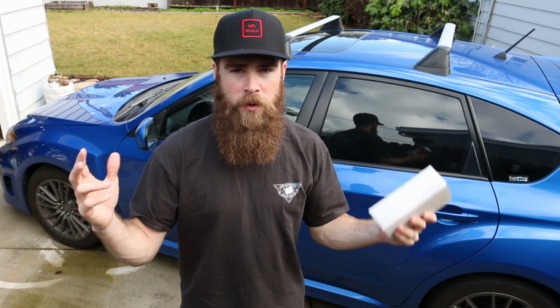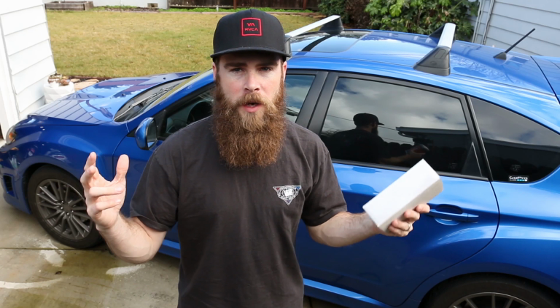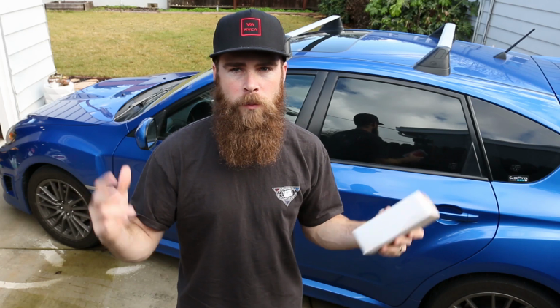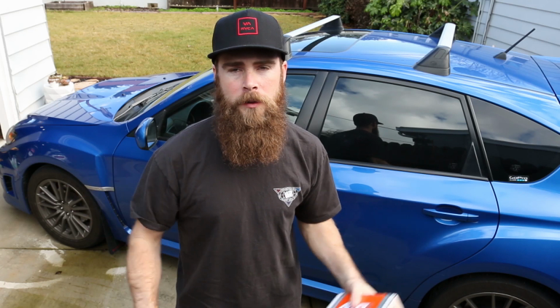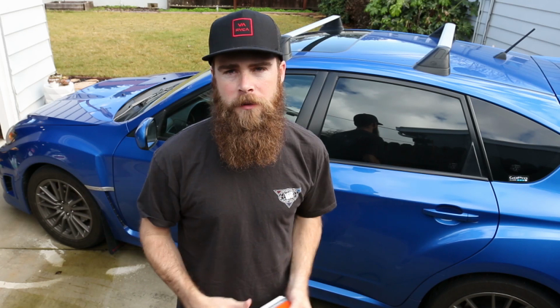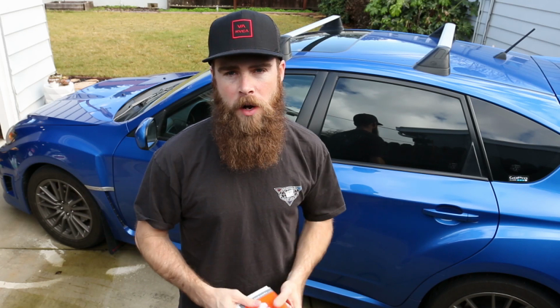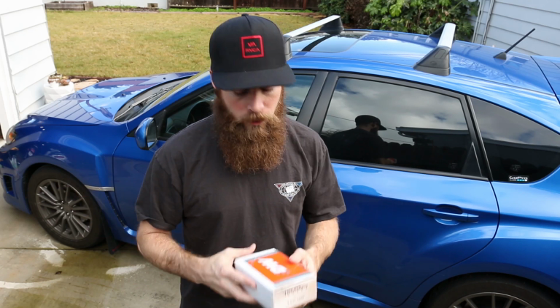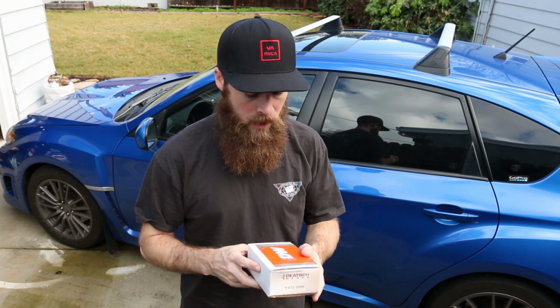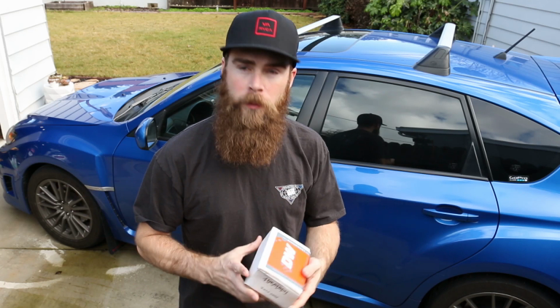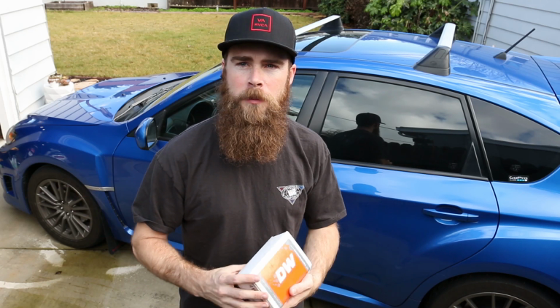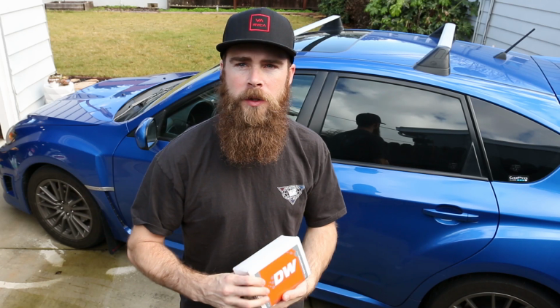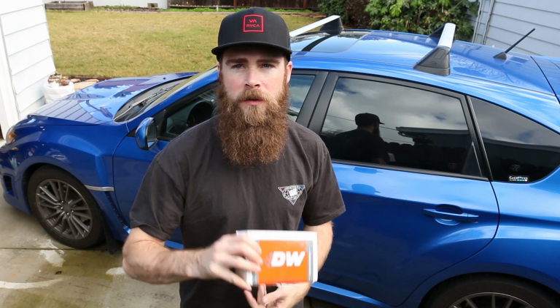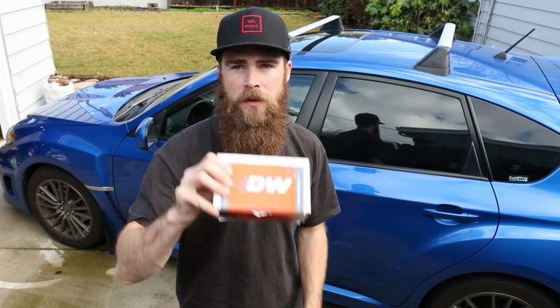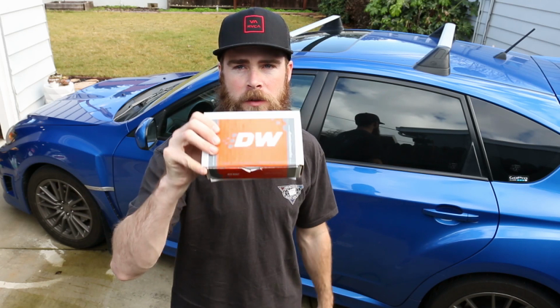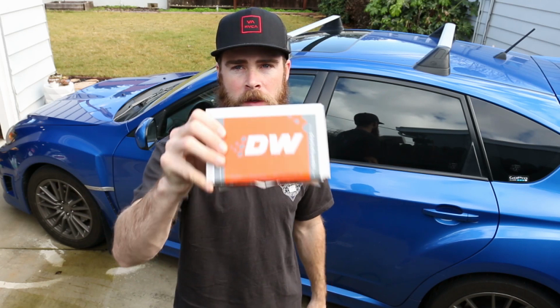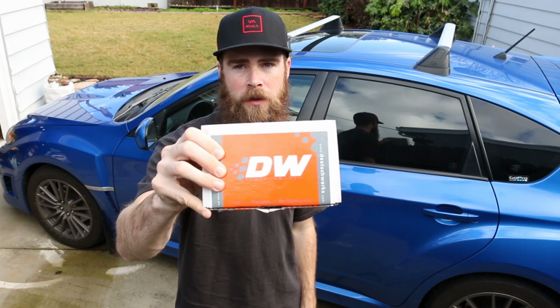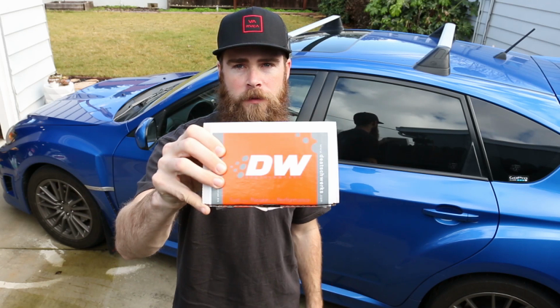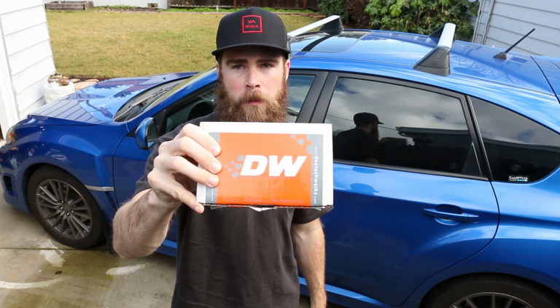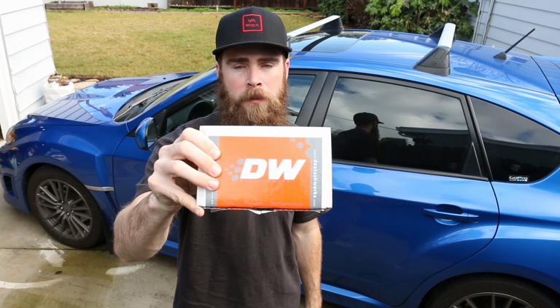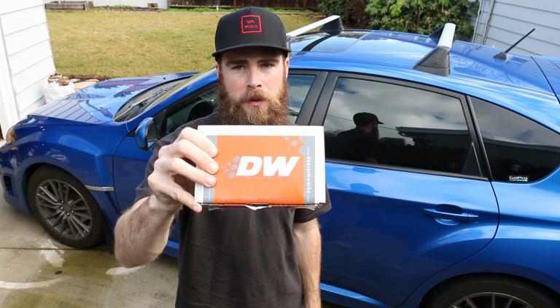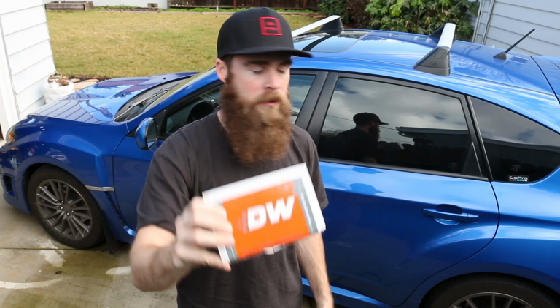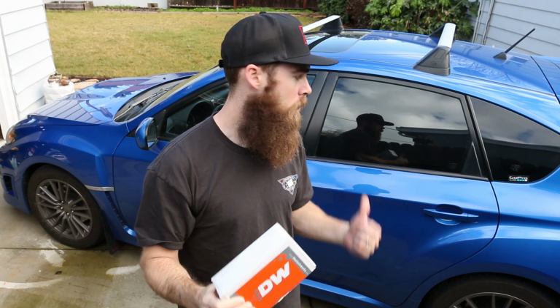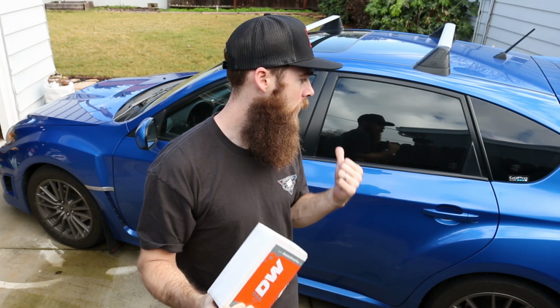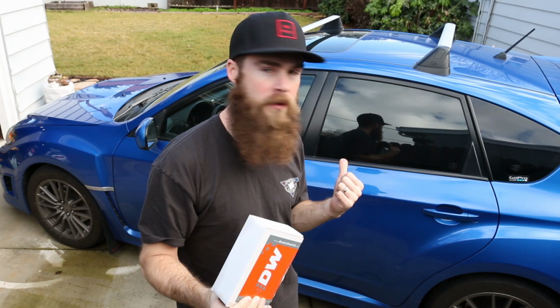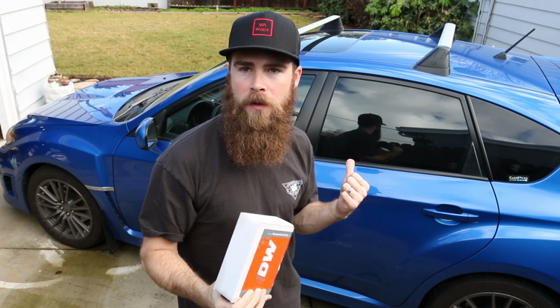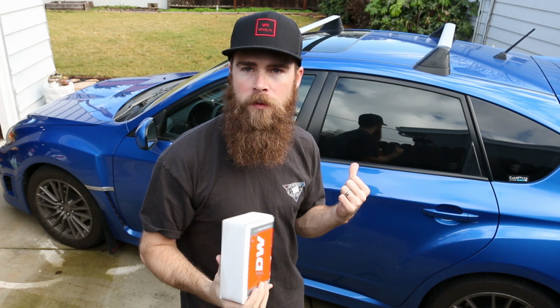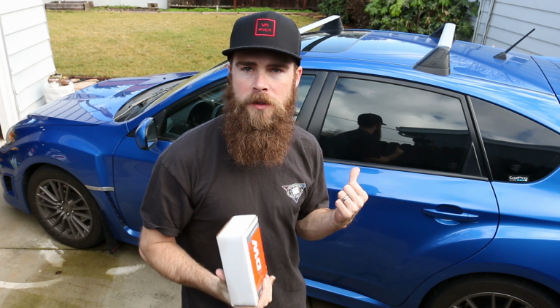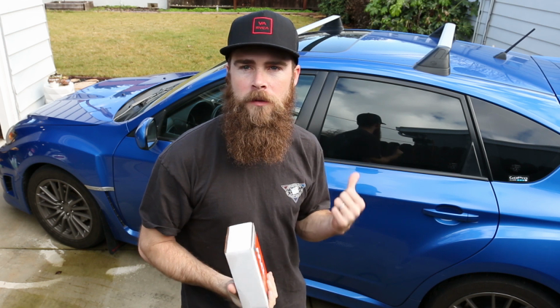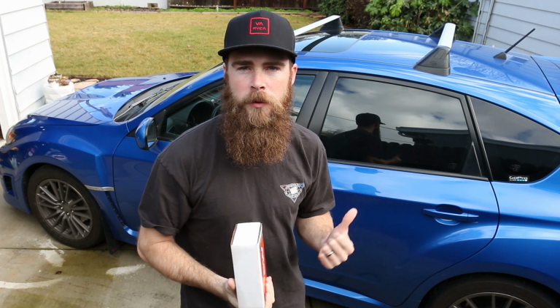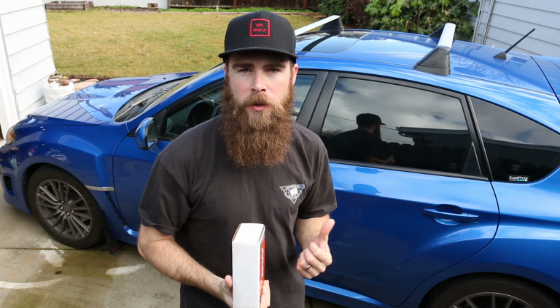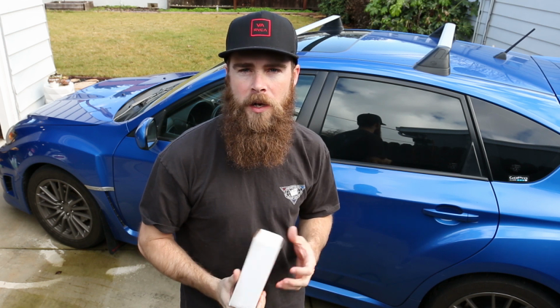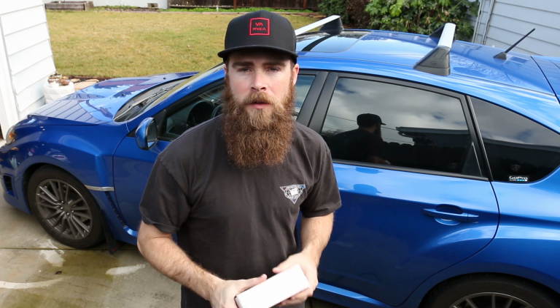How's it going guys? Welcome to Blake's Garage. Today we're going to be installing this fuel pump into my 2014 Subaru WRX.